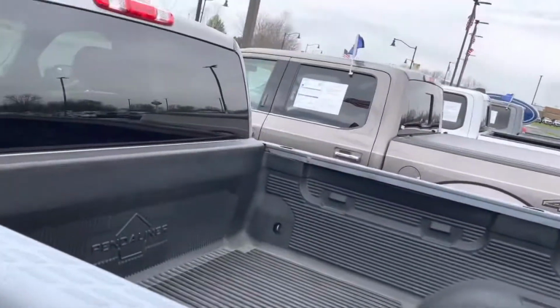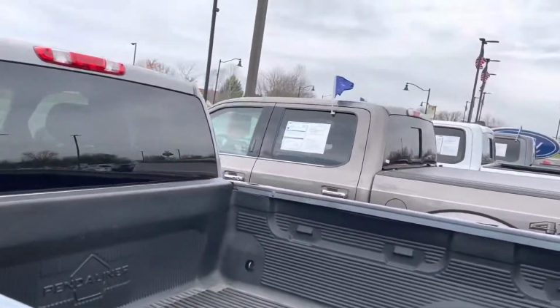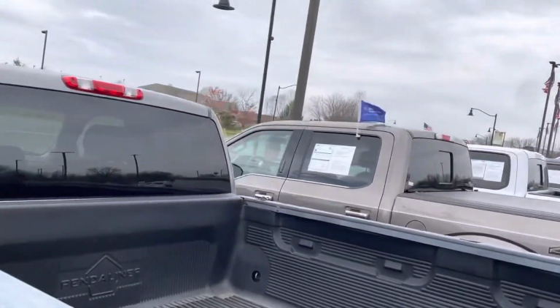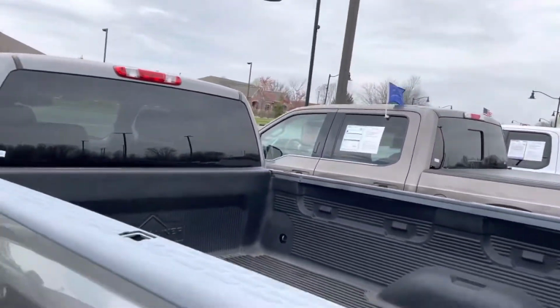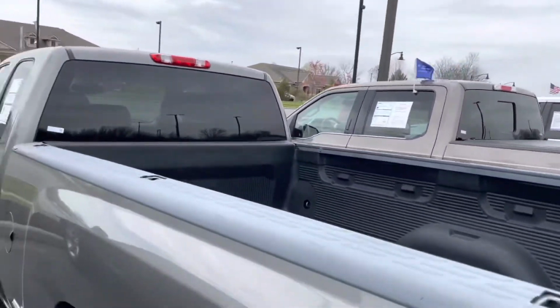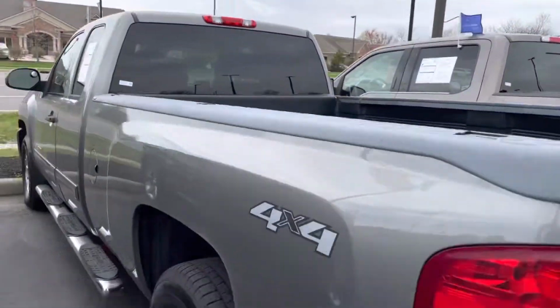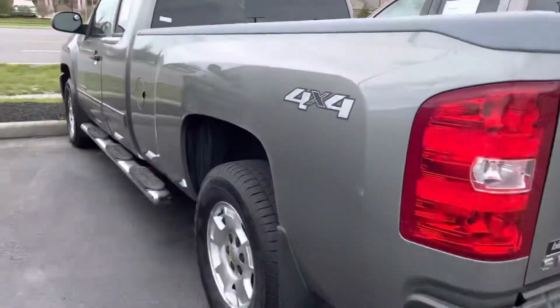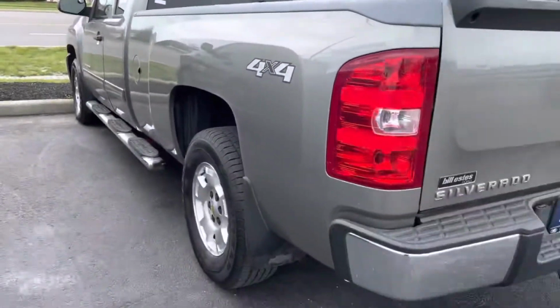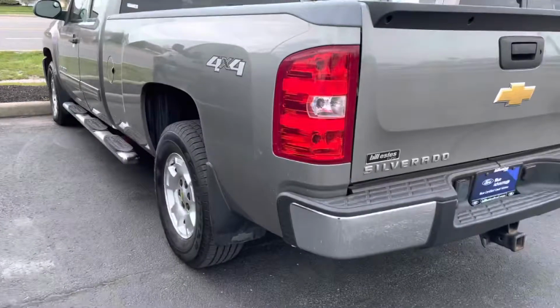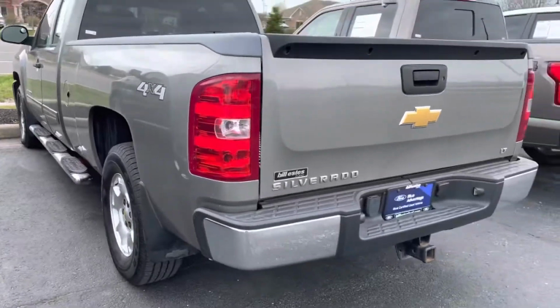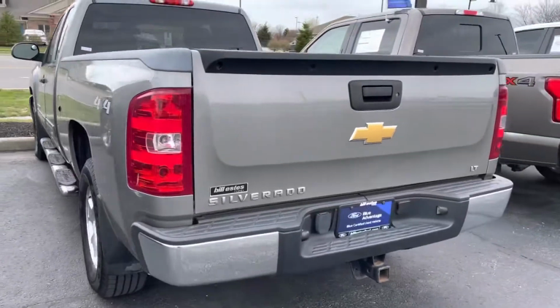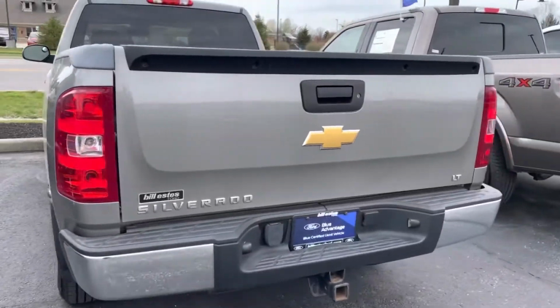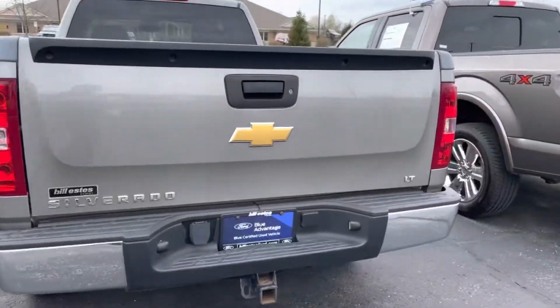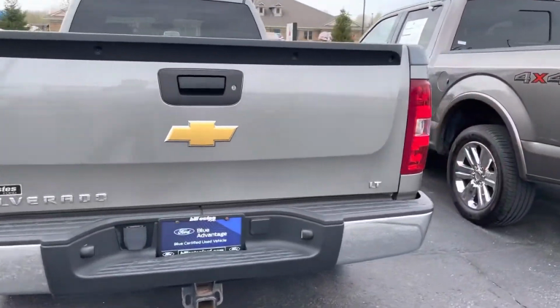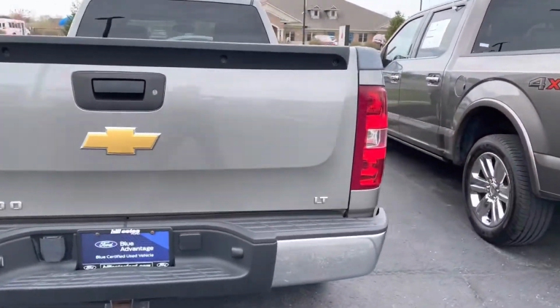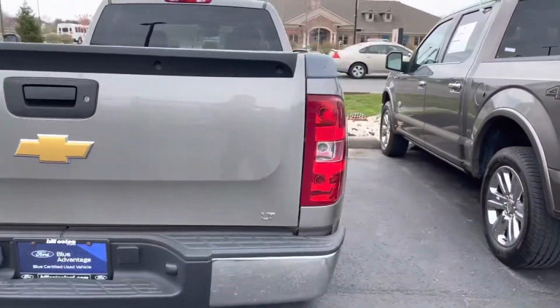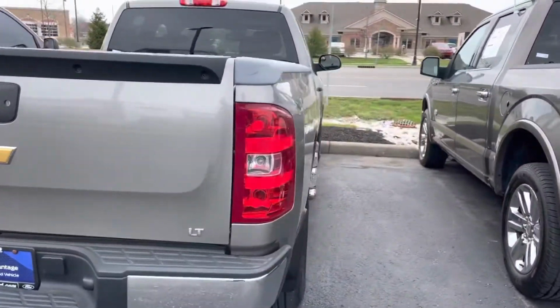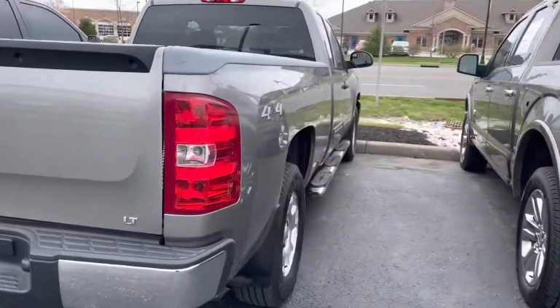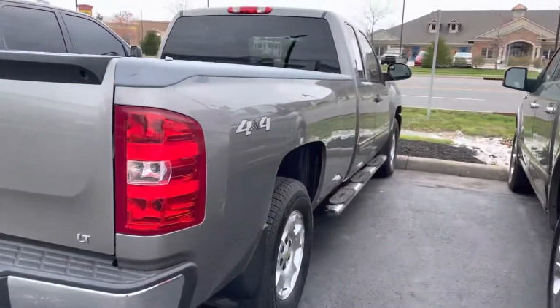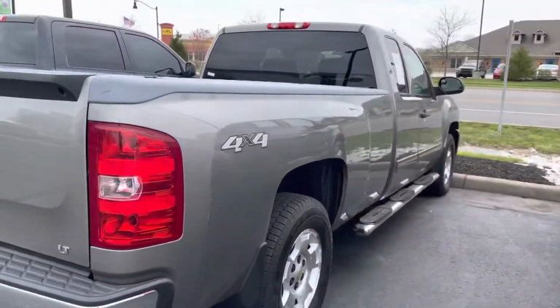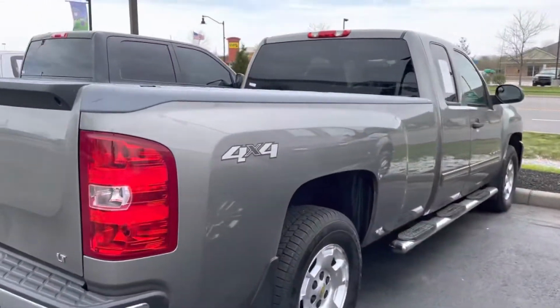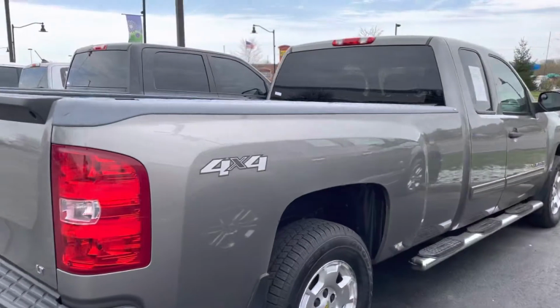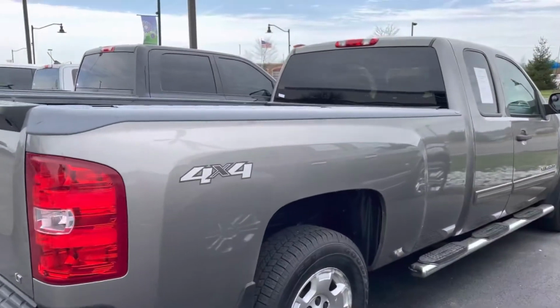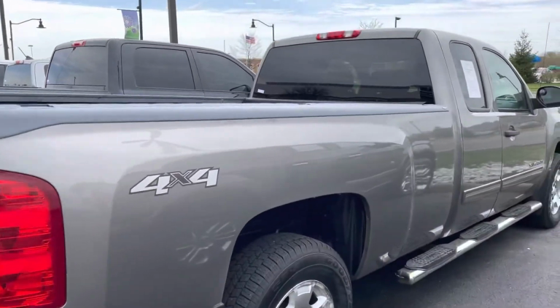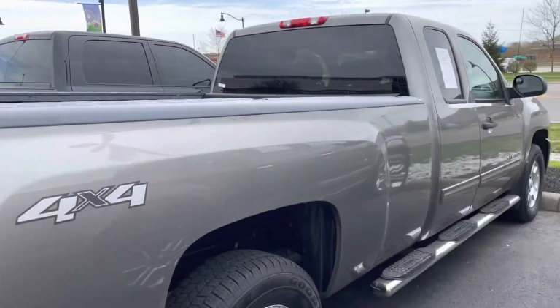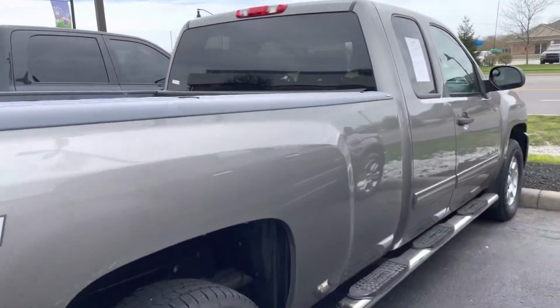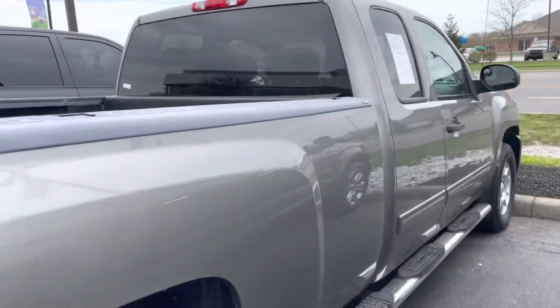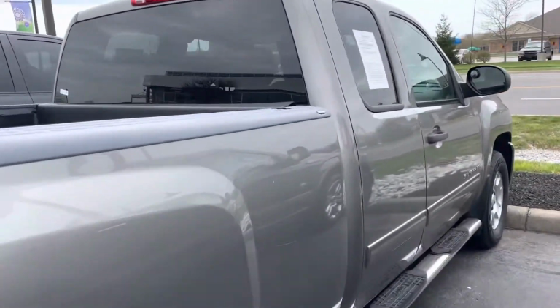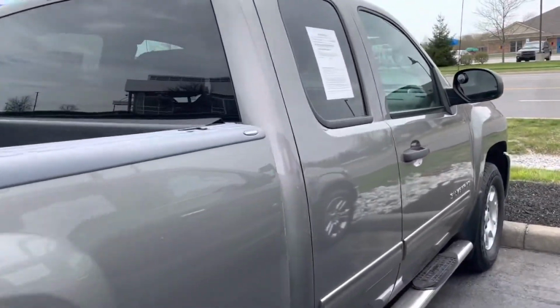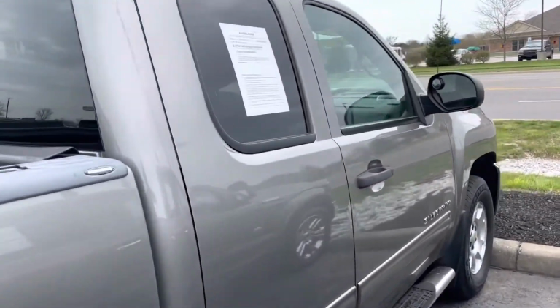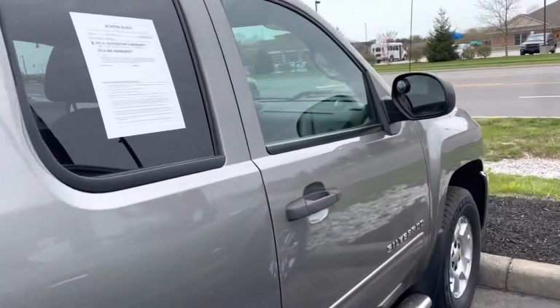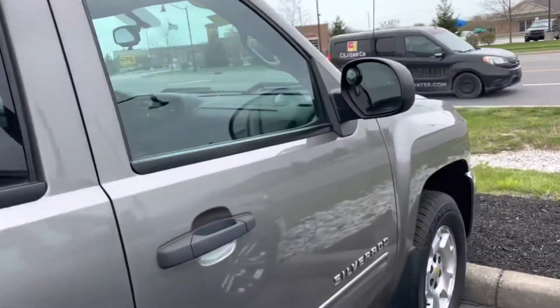One of the guys that did drive it says it drives fantastically. I didn't give you the first-hand account yet, but like I was saying on the phone, it looks really nice — it looks to be in great, great condition.